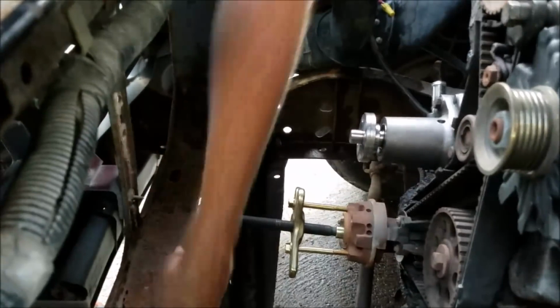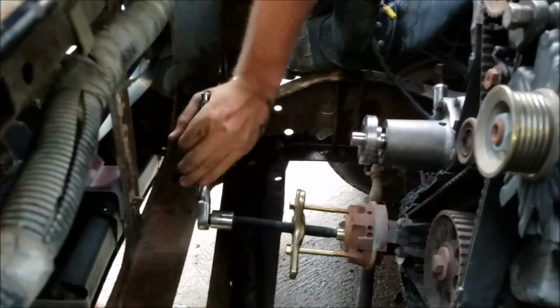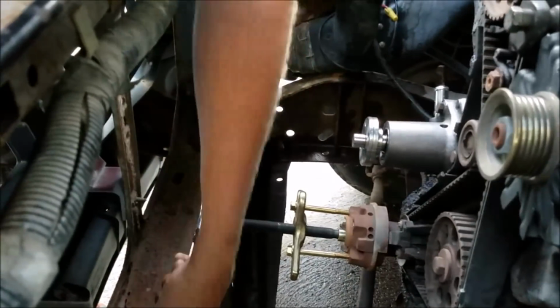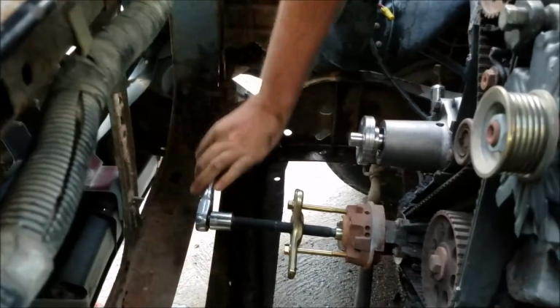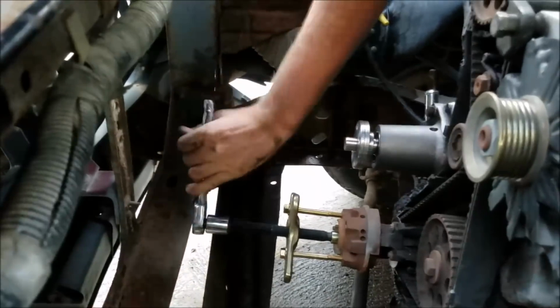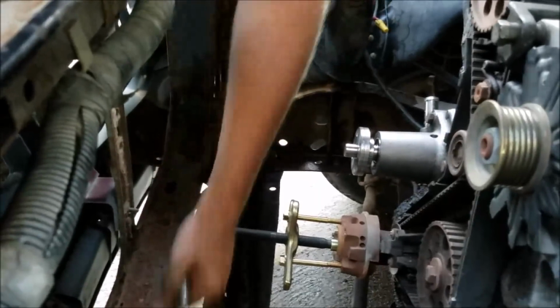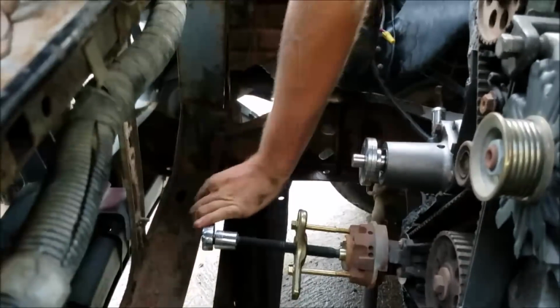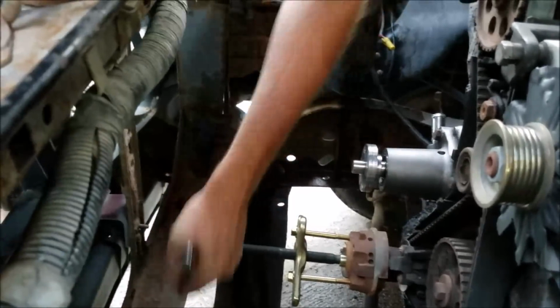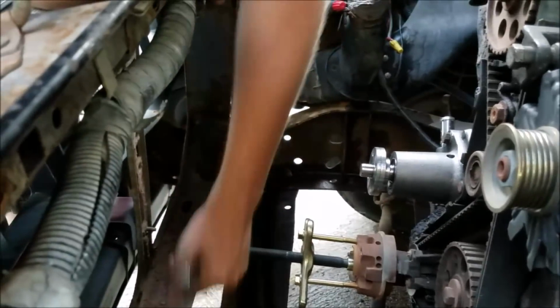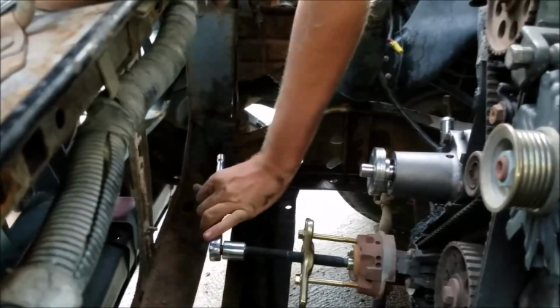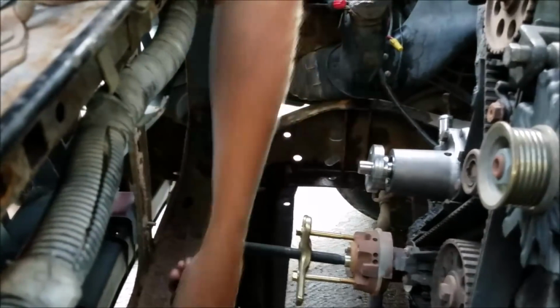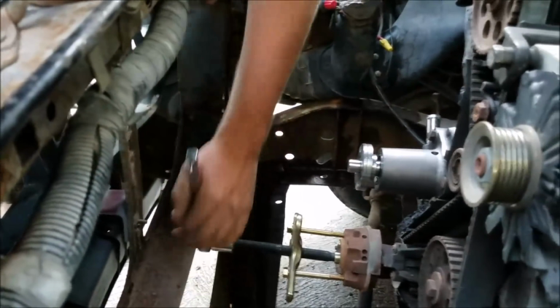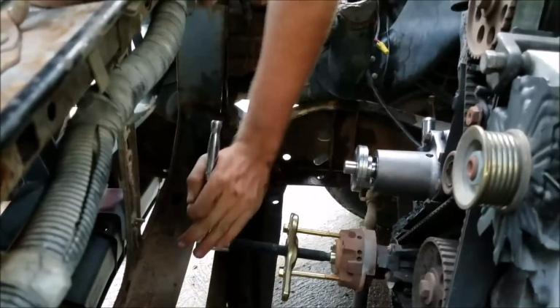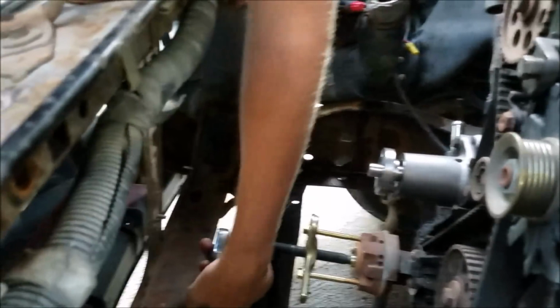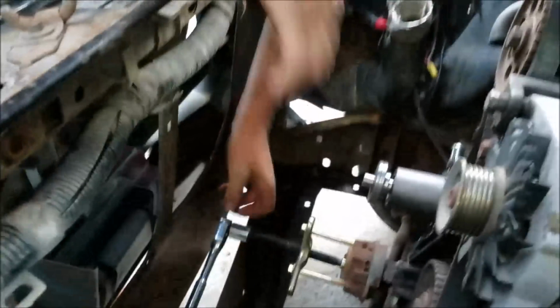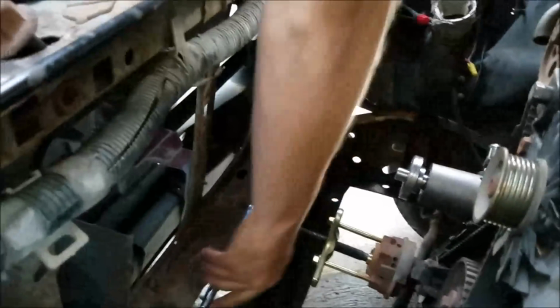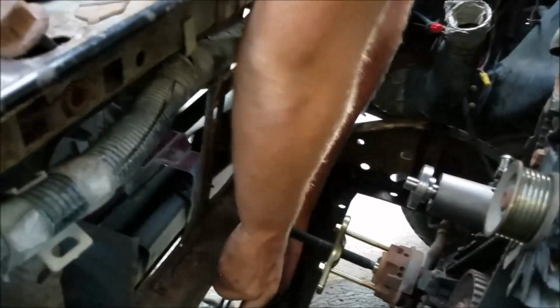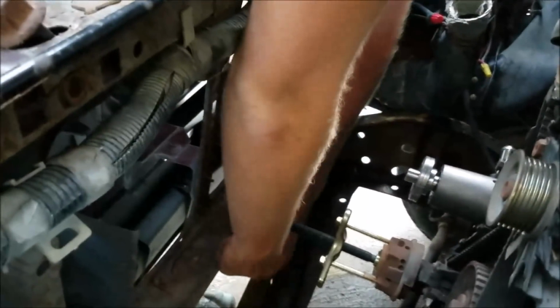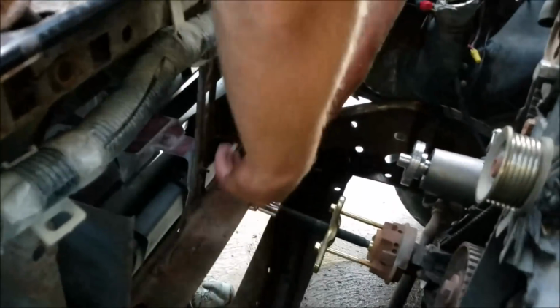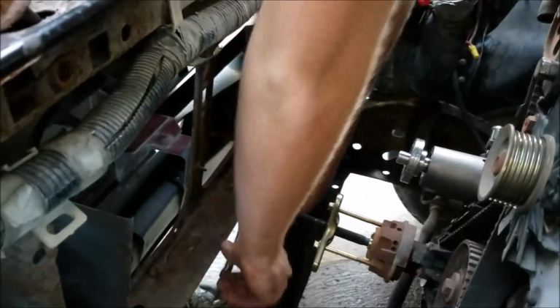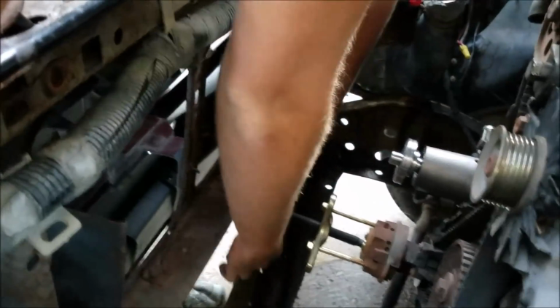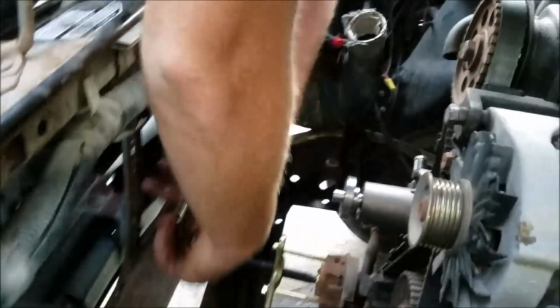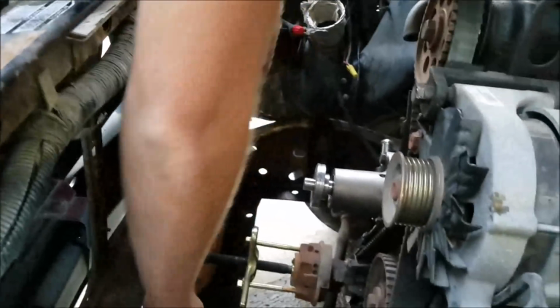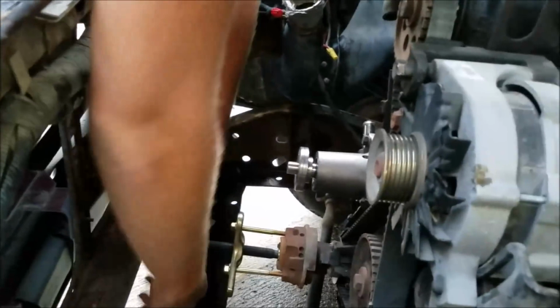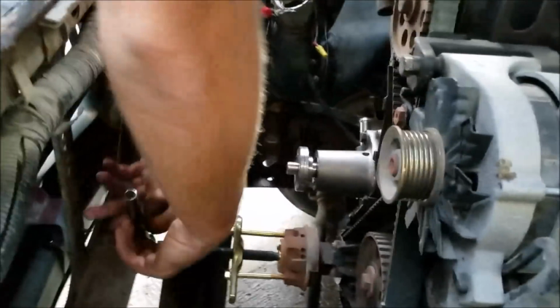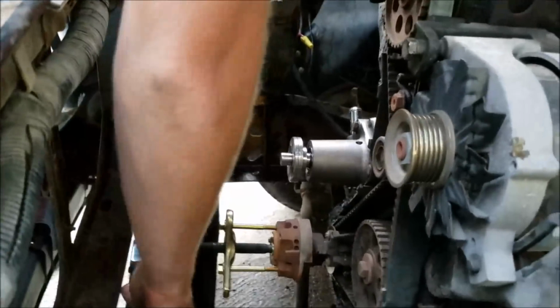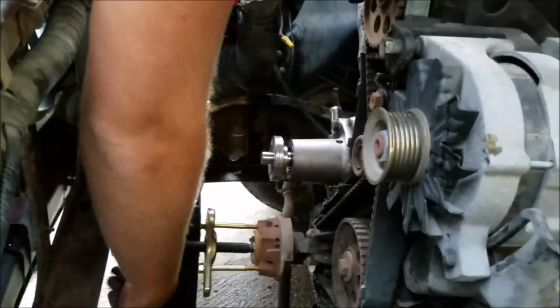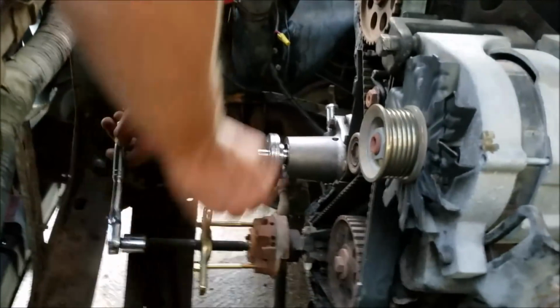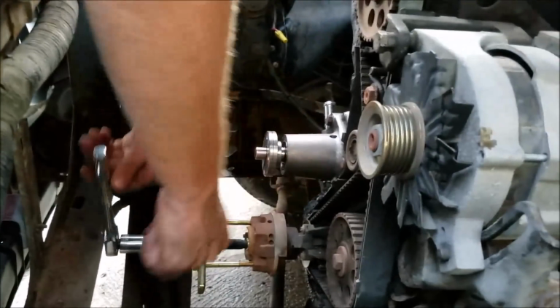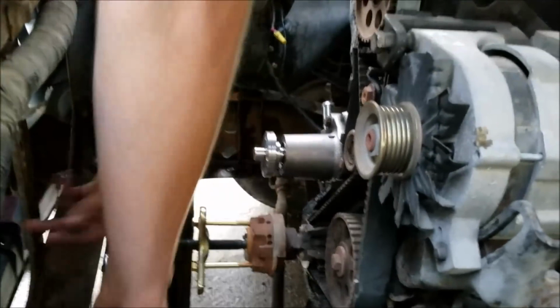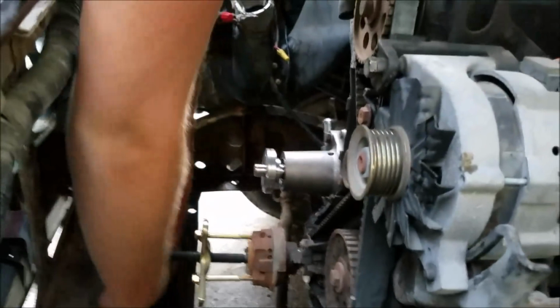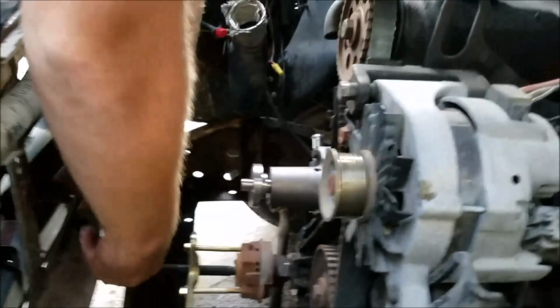We also have a lot of our cooling system removed, which gives us a lot of extra clearance to work with. You don't necessarily have to do this, but as you can see you would already actually be into the radiator. We were servicing other parts like a thermostat and a new water pump, so all that's good.